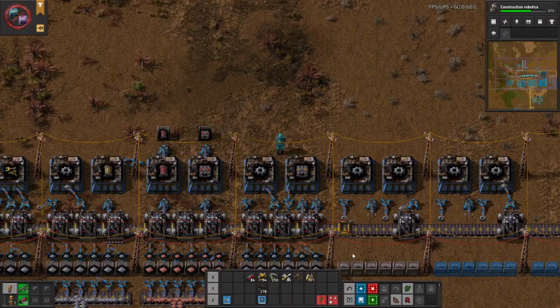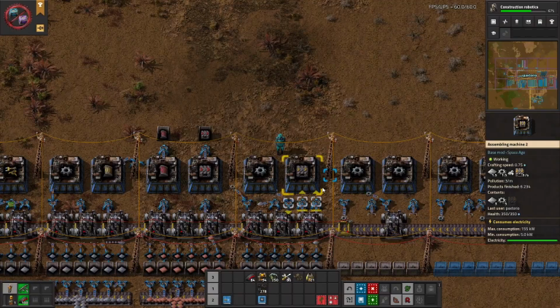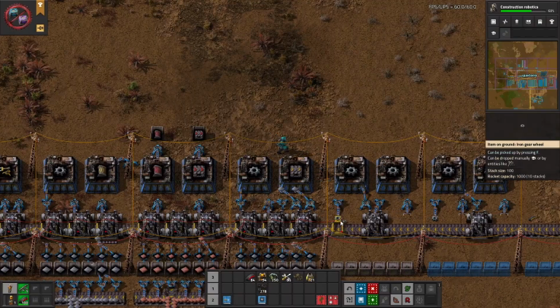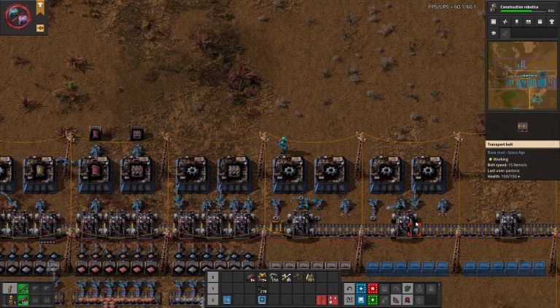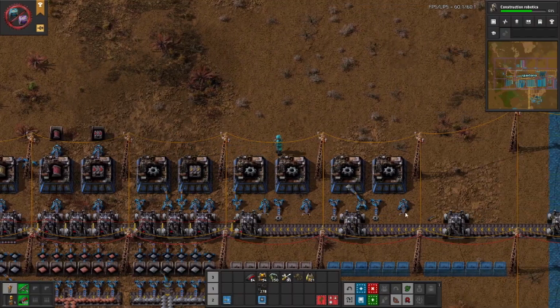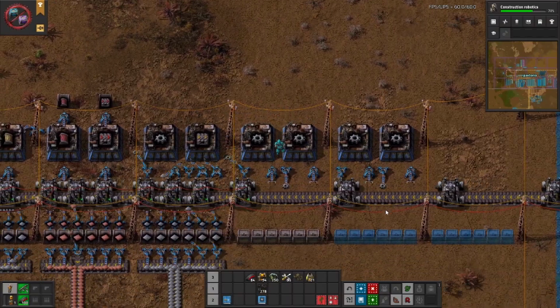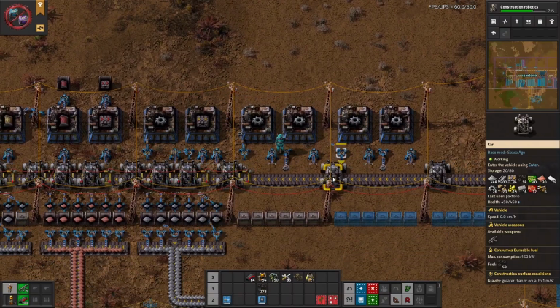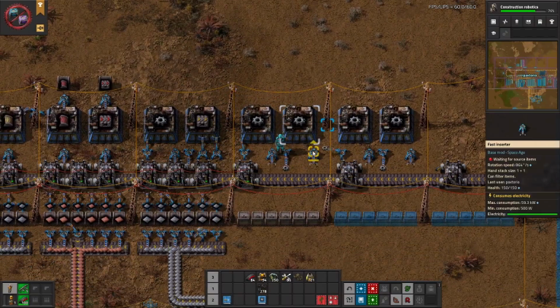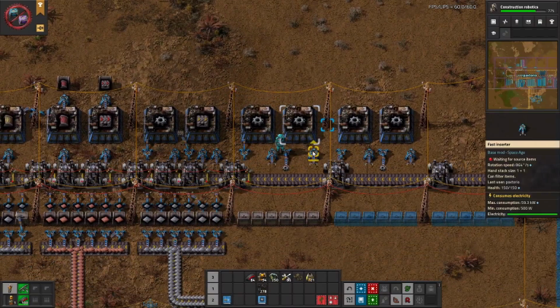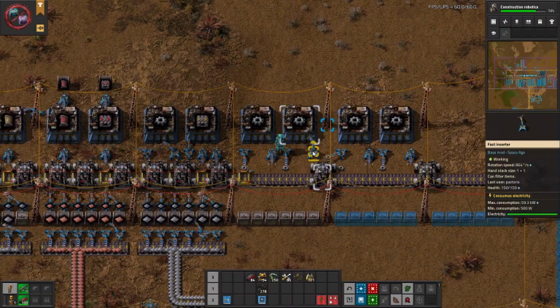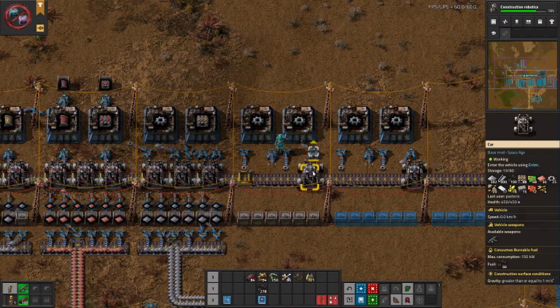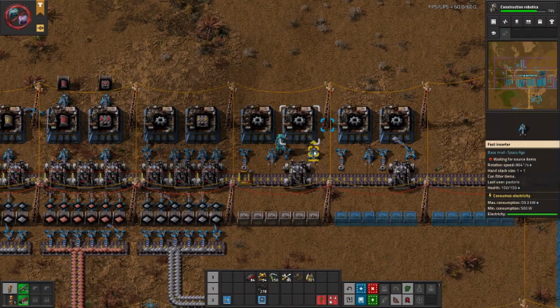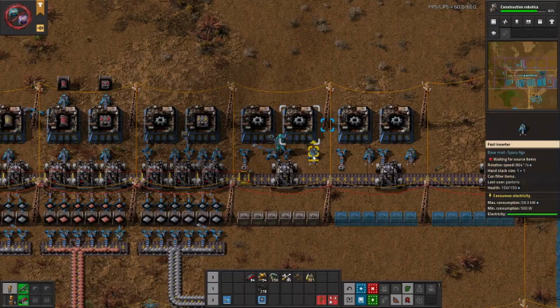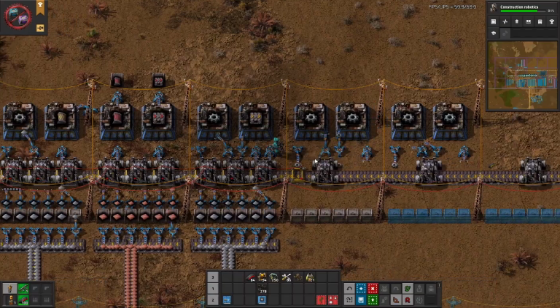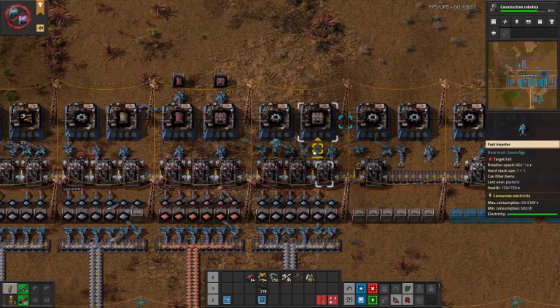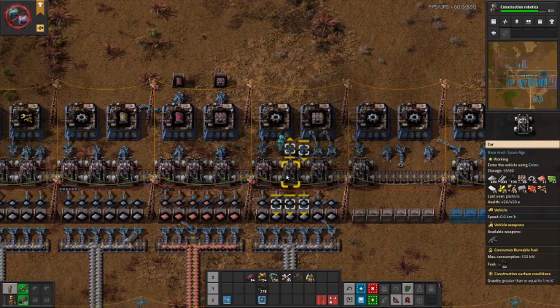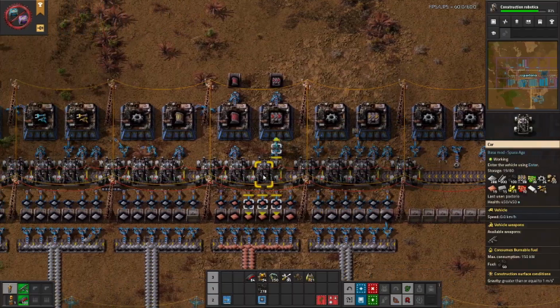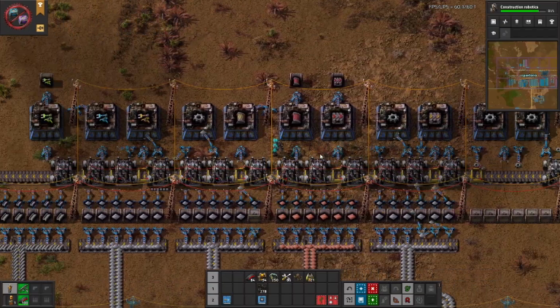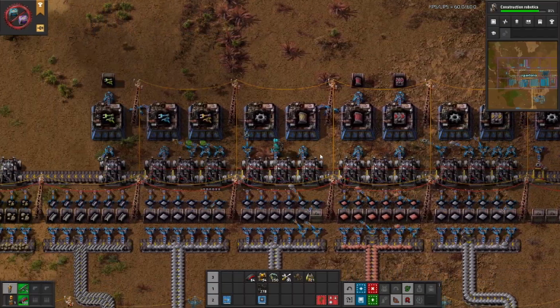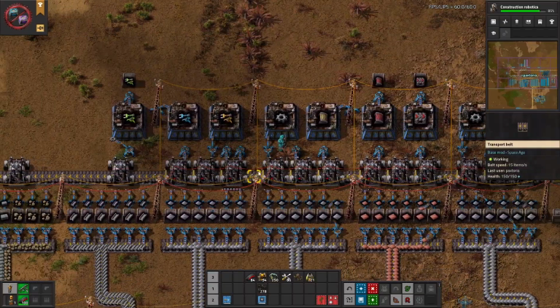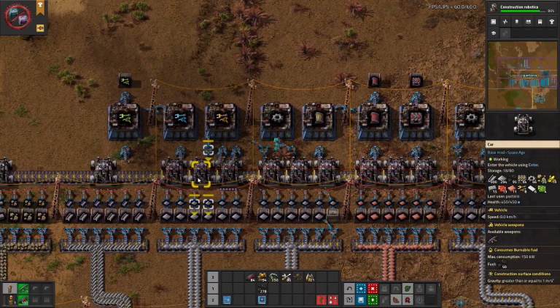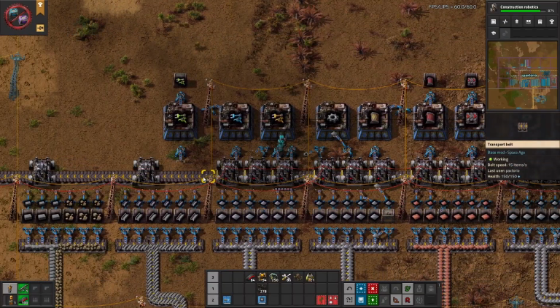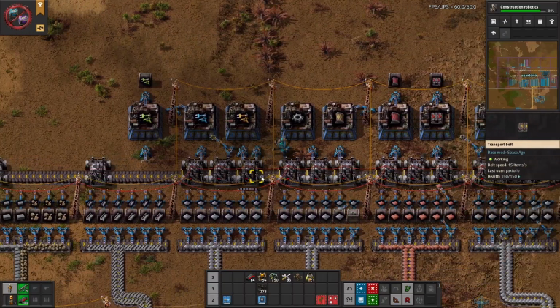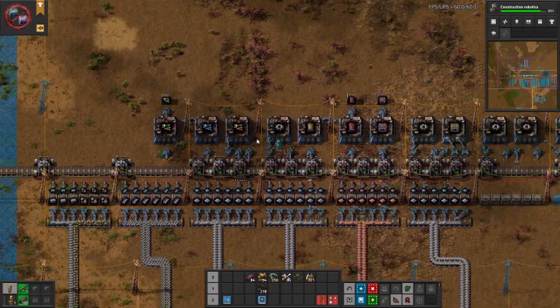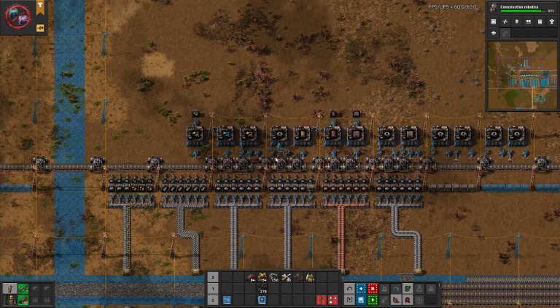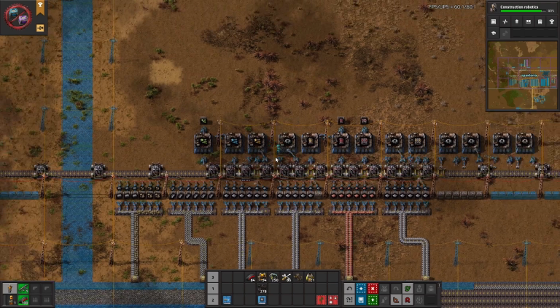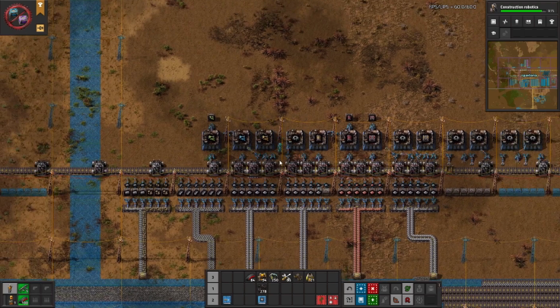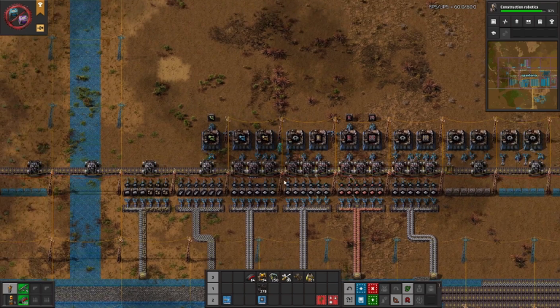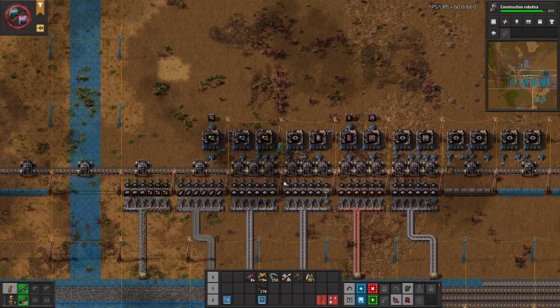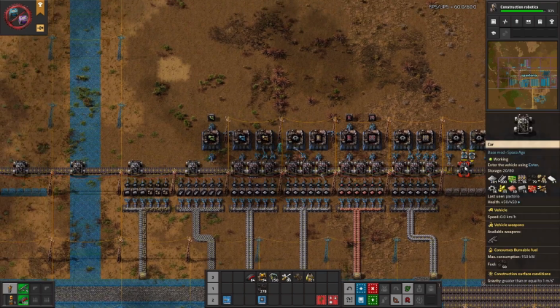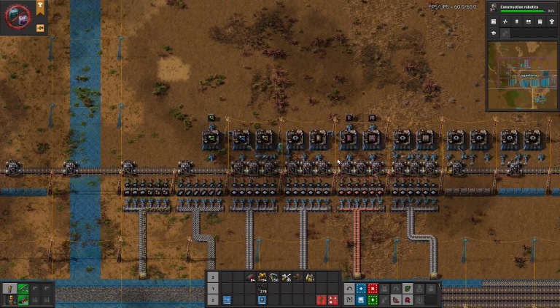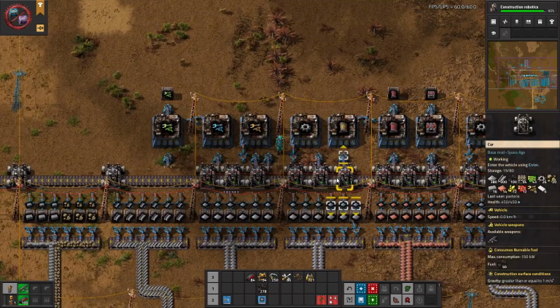You can even put things onto both sides of the belts very easily by using different filter inserters. You can also put production directly next to the car bus — the inserters are still one tile away from the belt and they can grab onto the cars just like a sushi belt. This is a great way to build your early game mall.